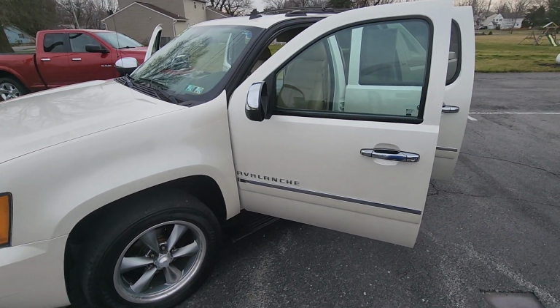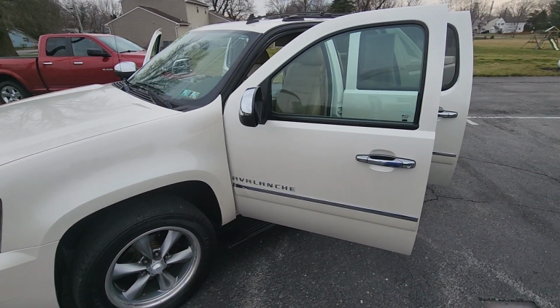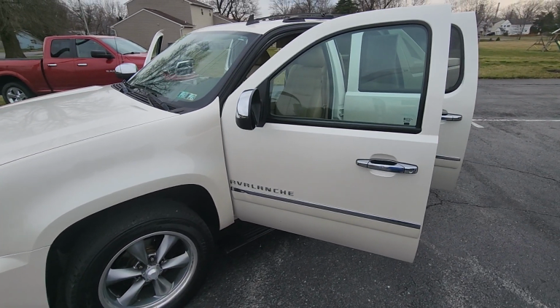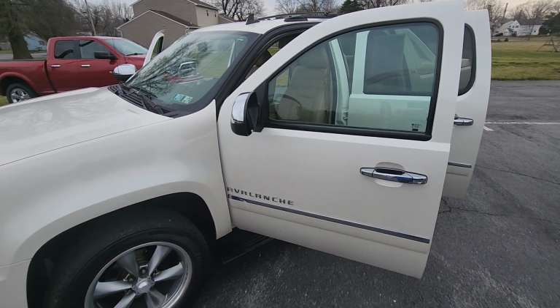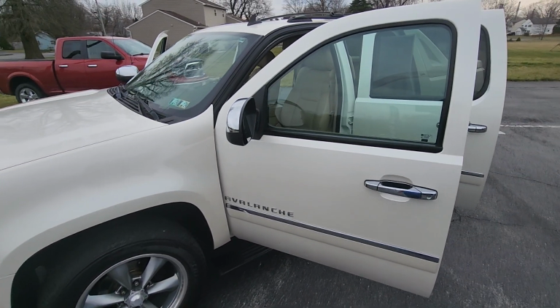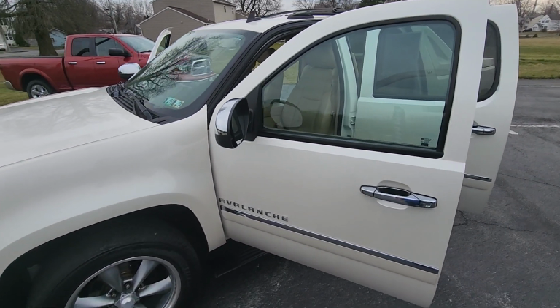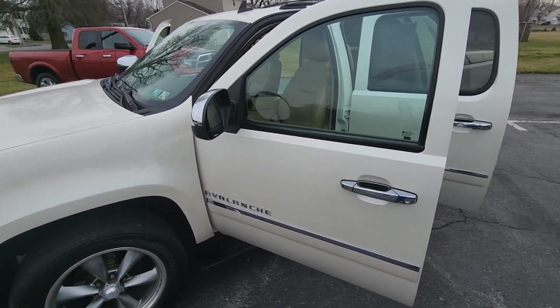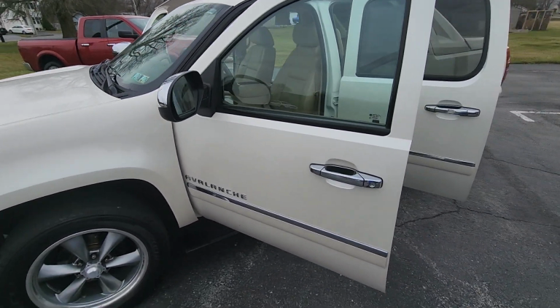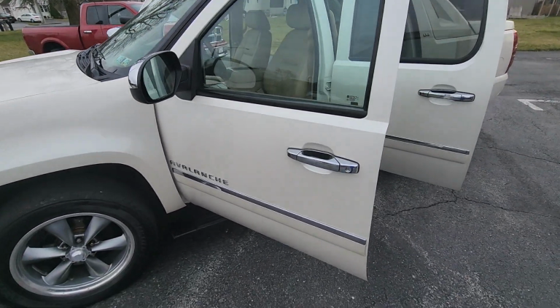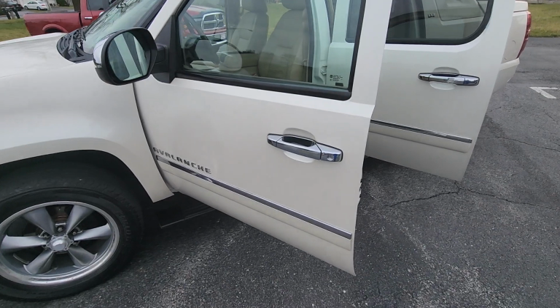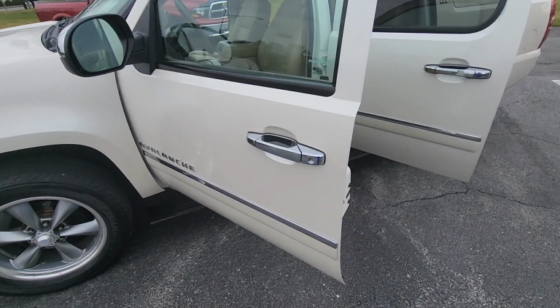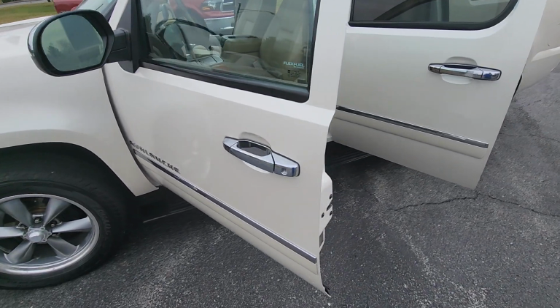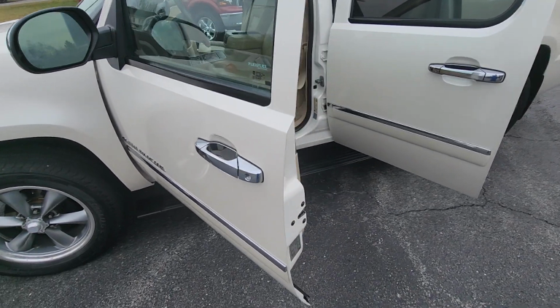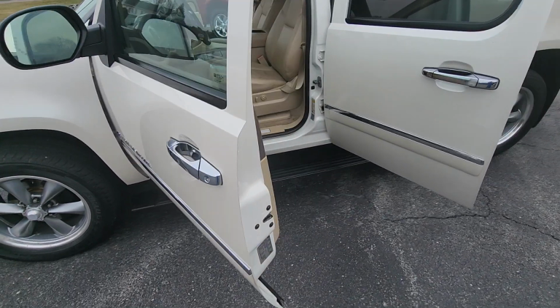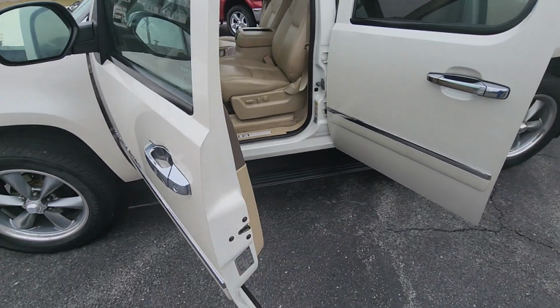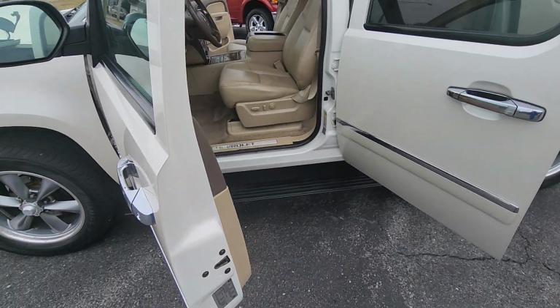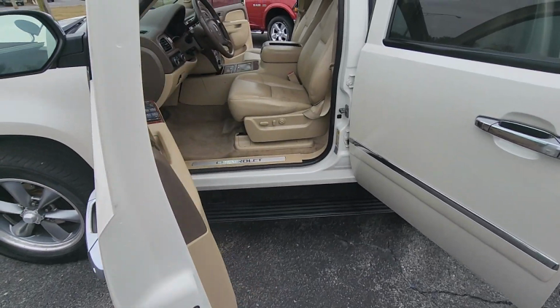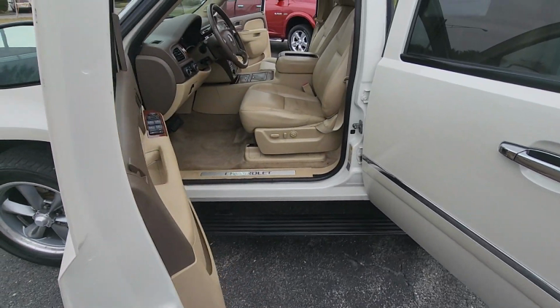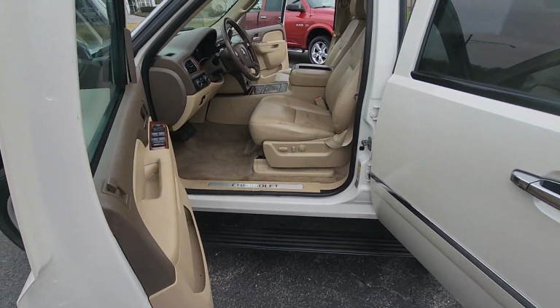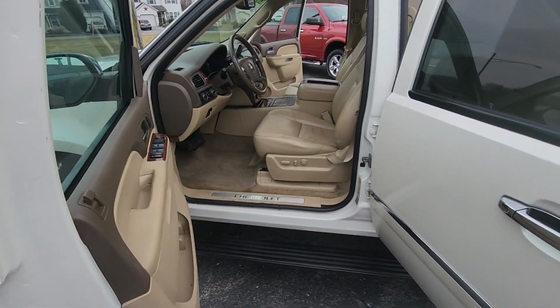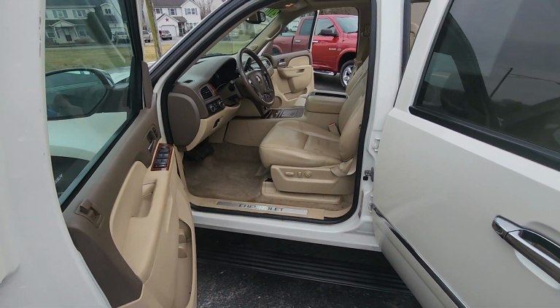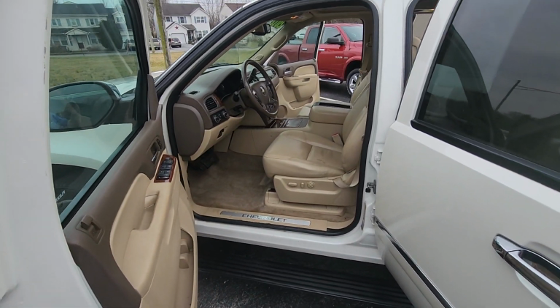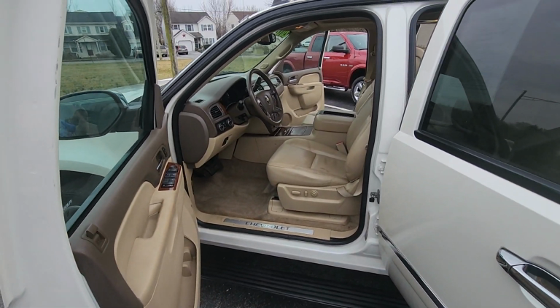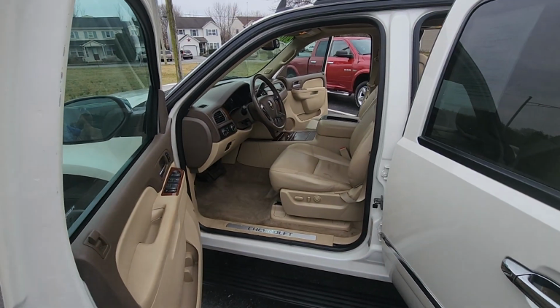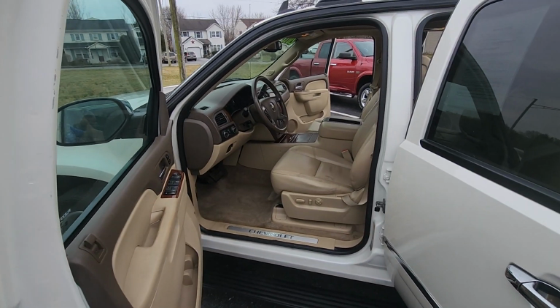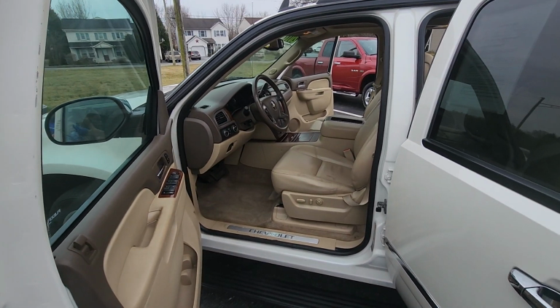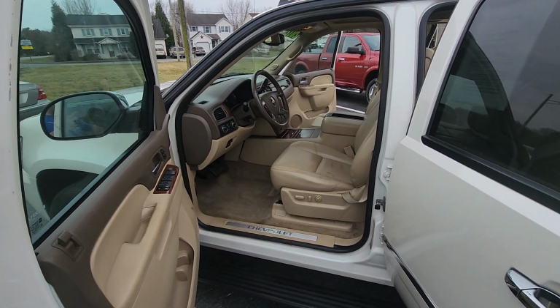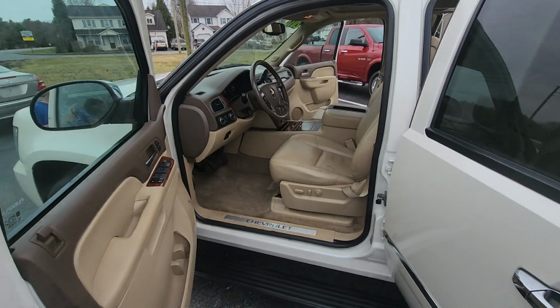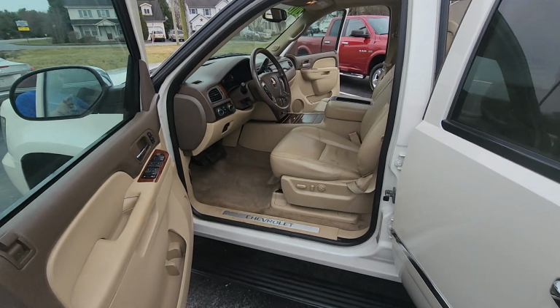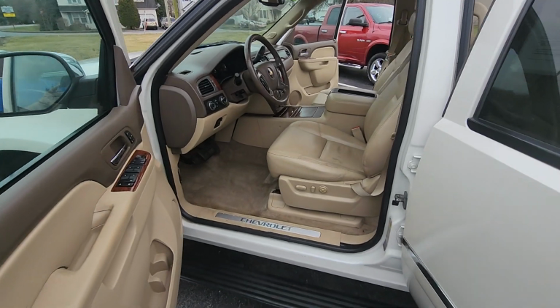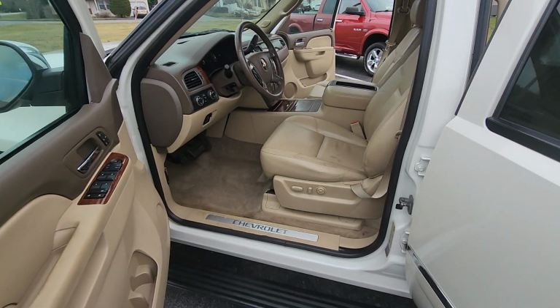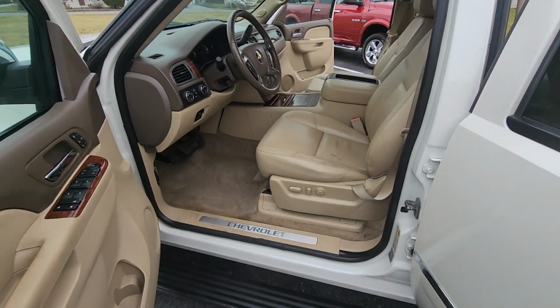It has all new rotors and brakes the whole way around. It's Tricoat White with a beige interior and leather seats.